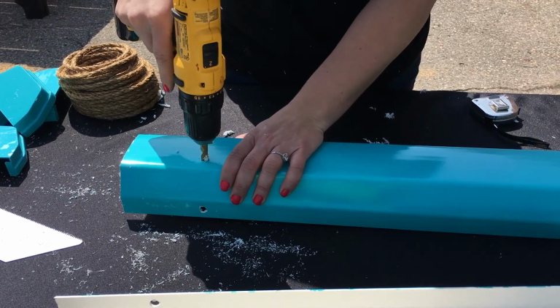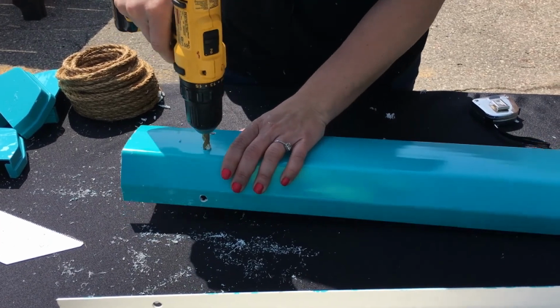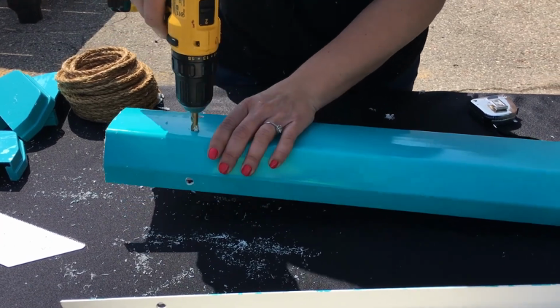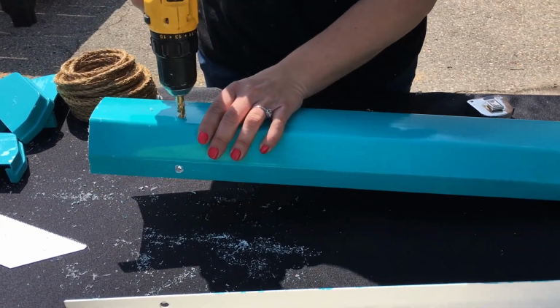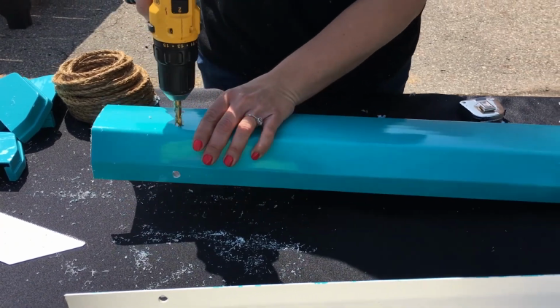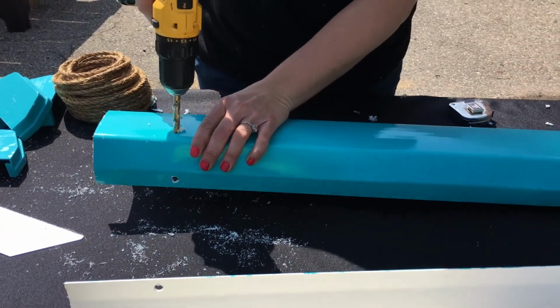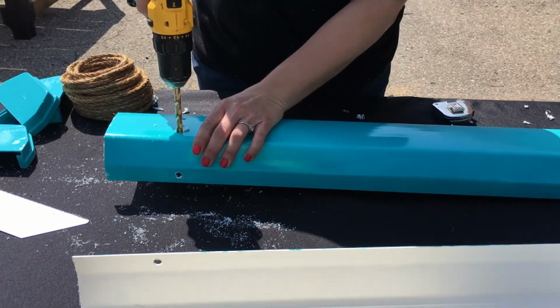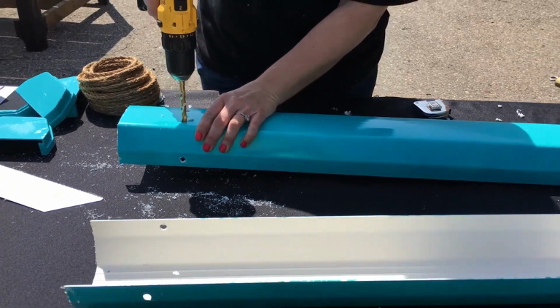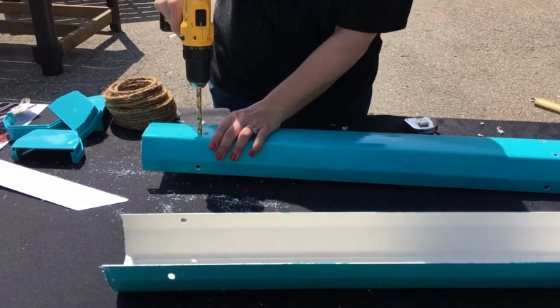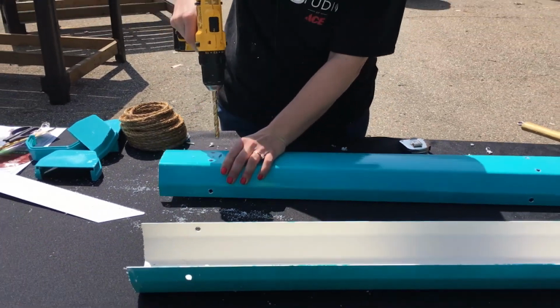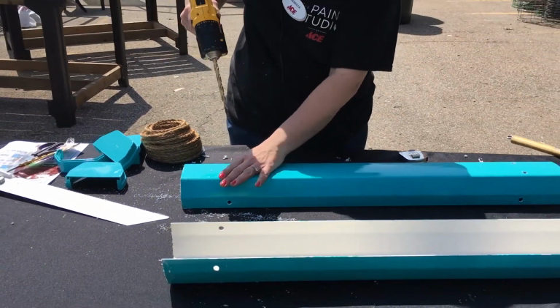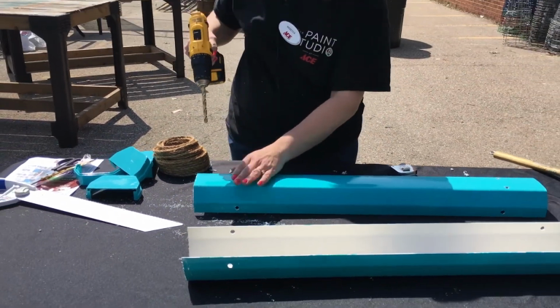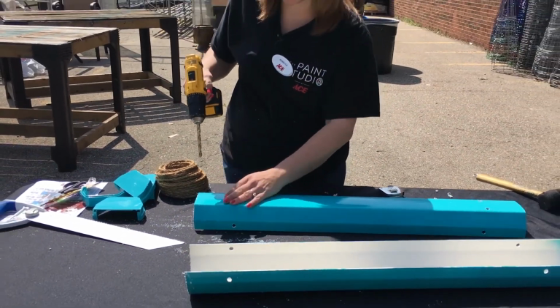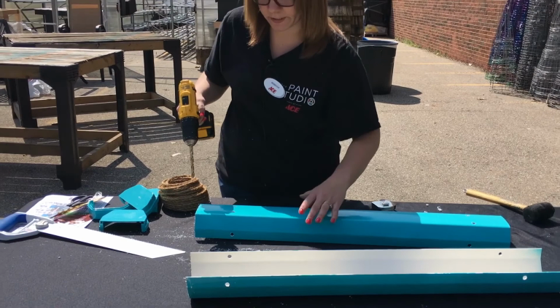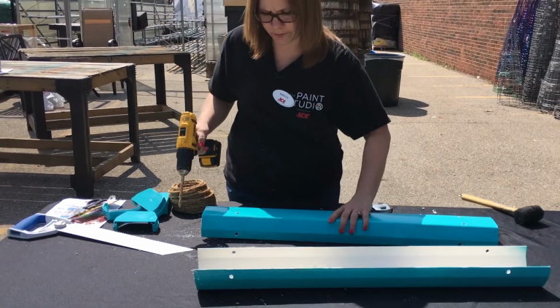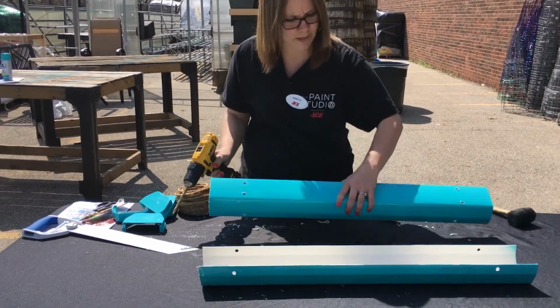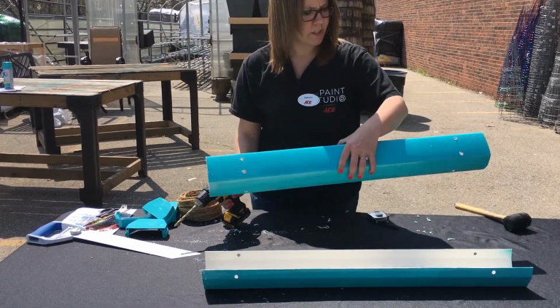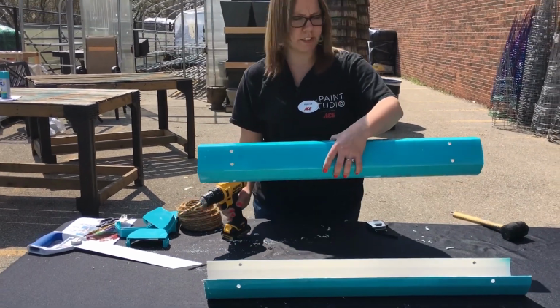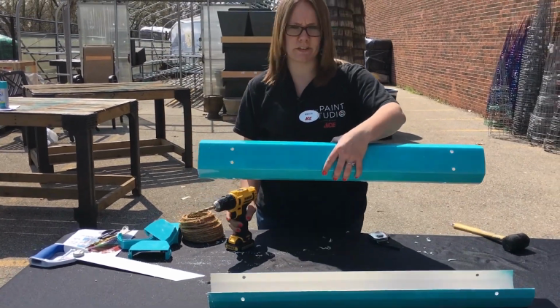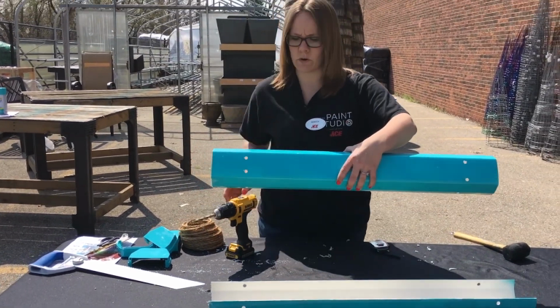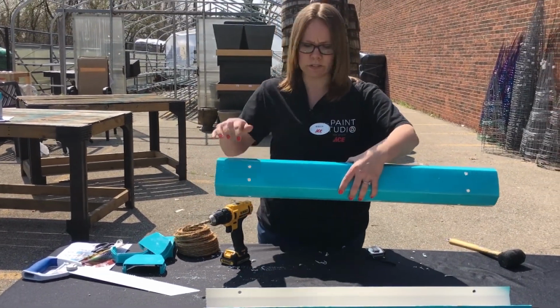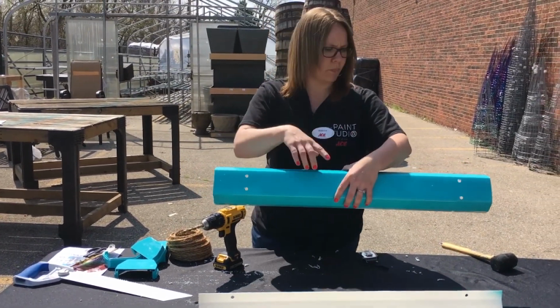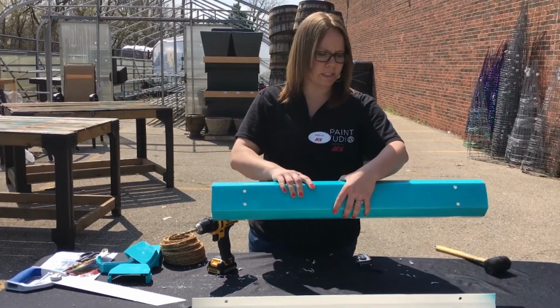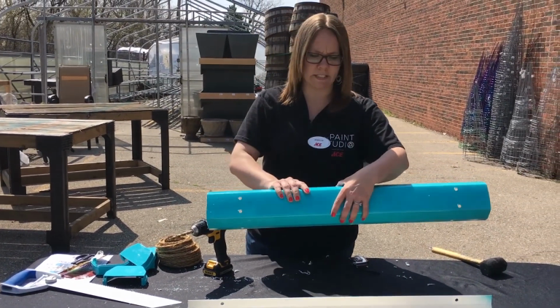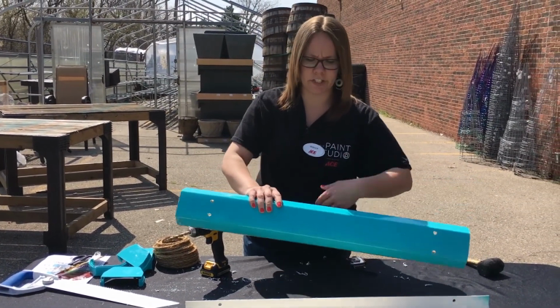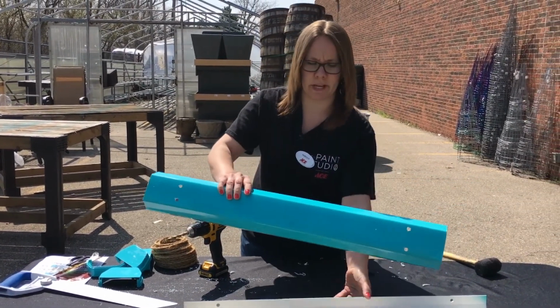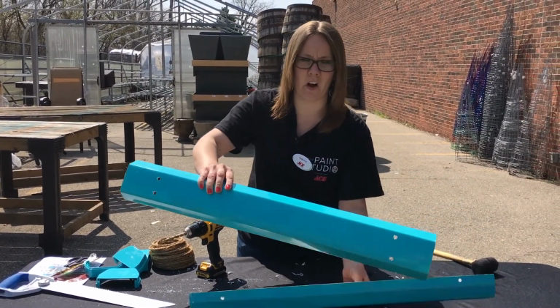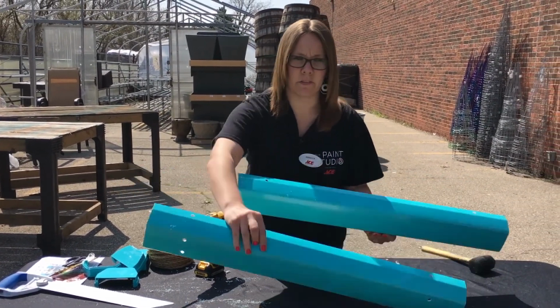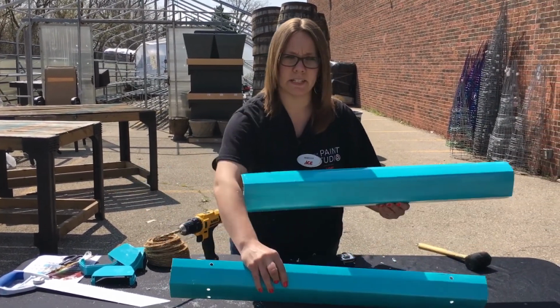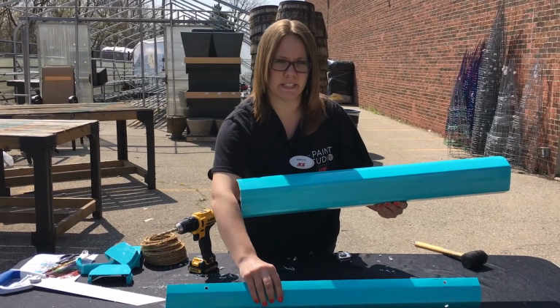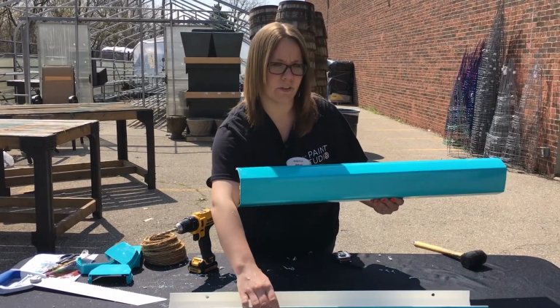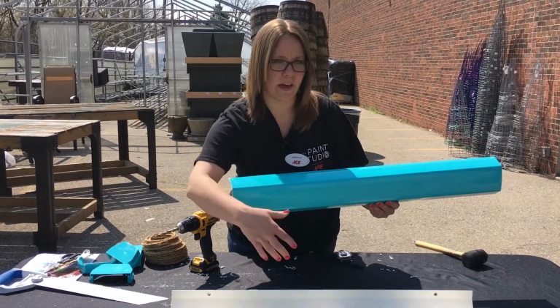You definitely want to make sure that you get a clean hole in there so that your rope slides perfectly through it. So then you just have four holes on both sides, and you're going to do that with all of the pieces that you have.